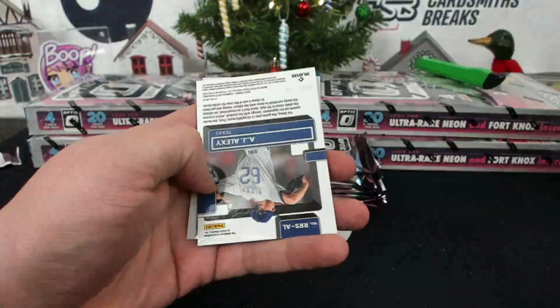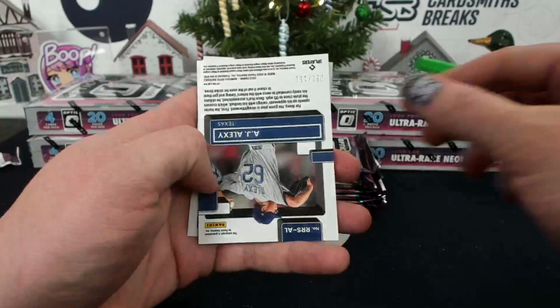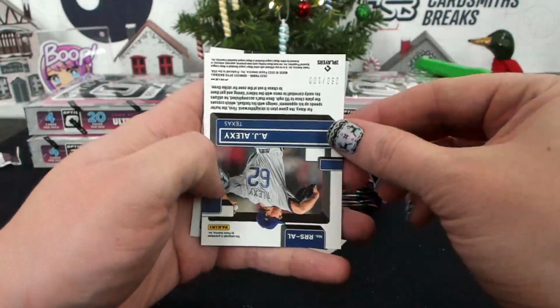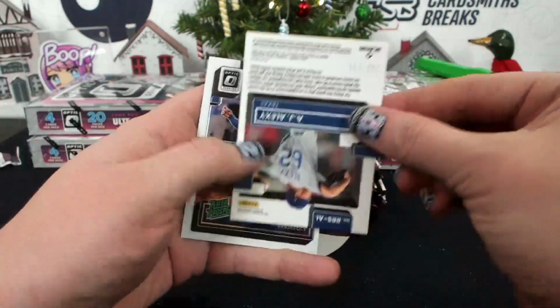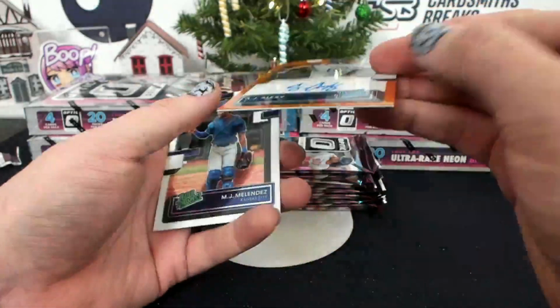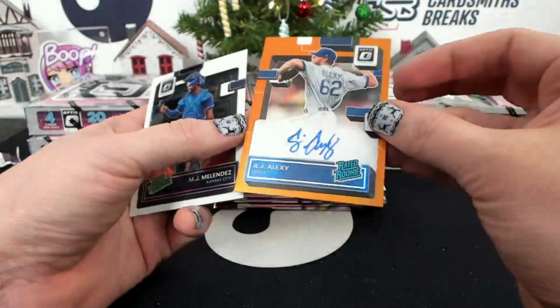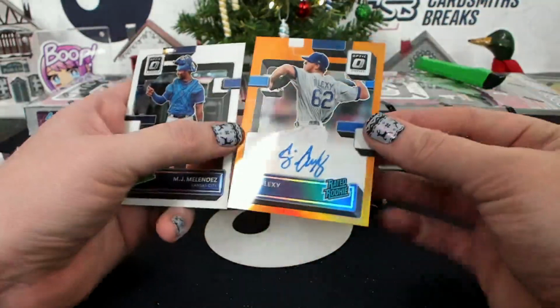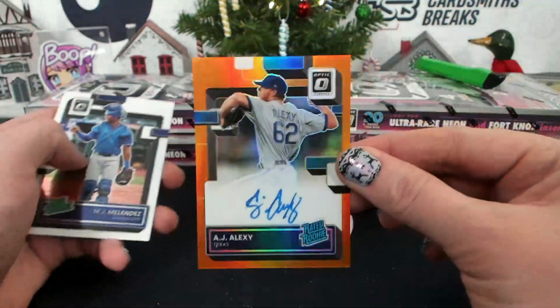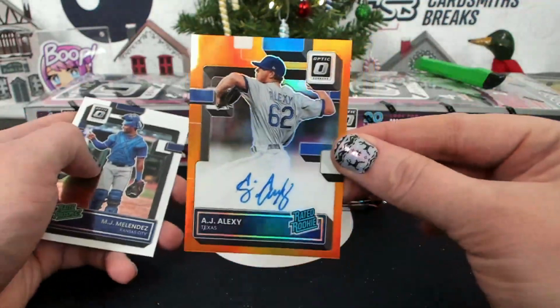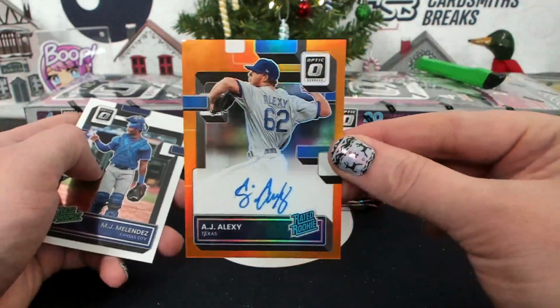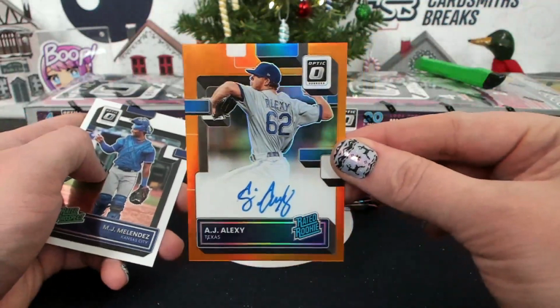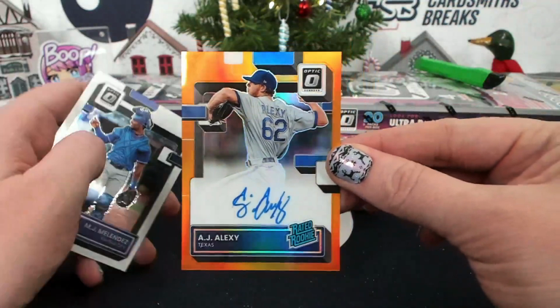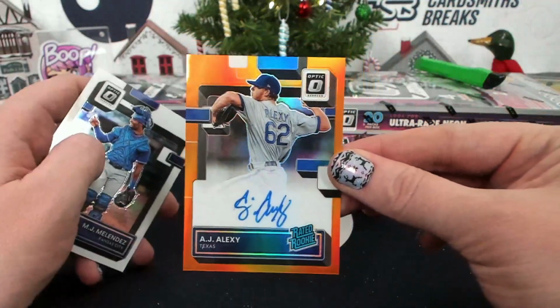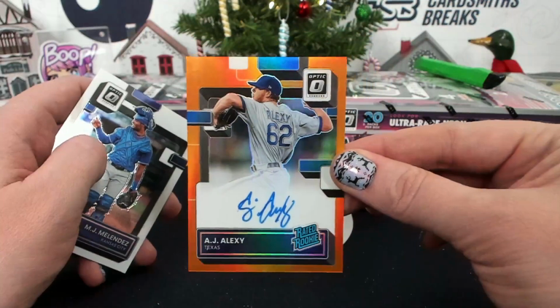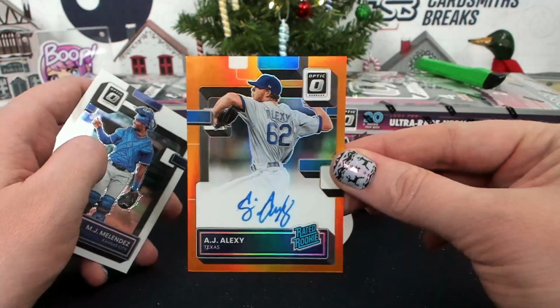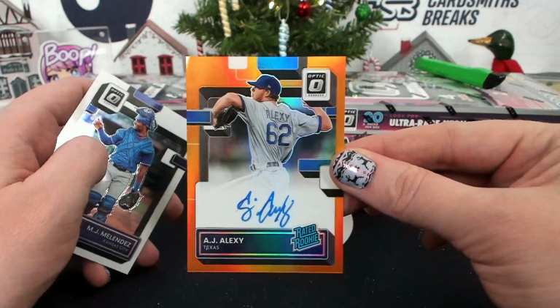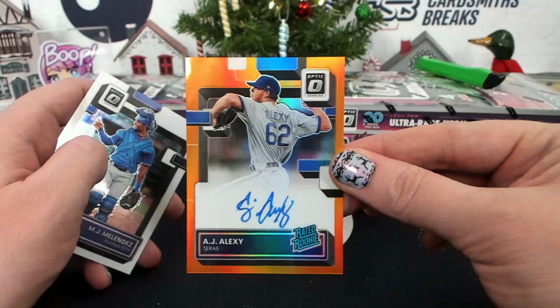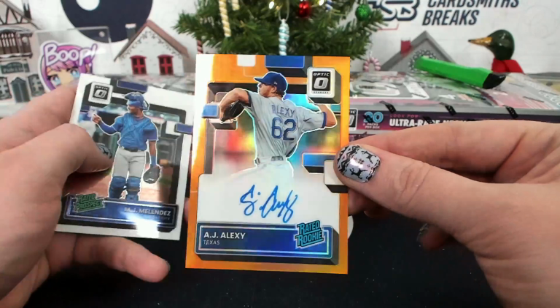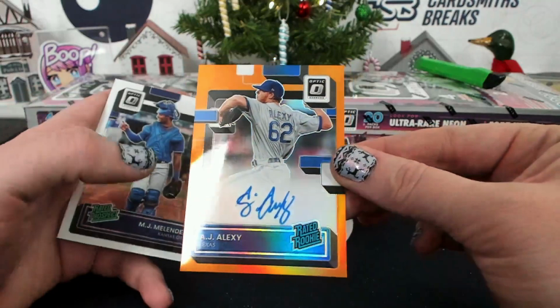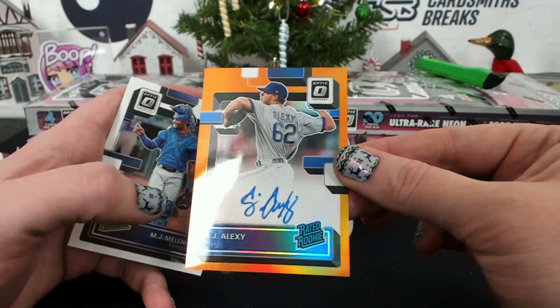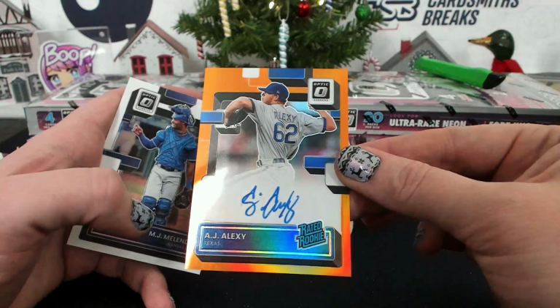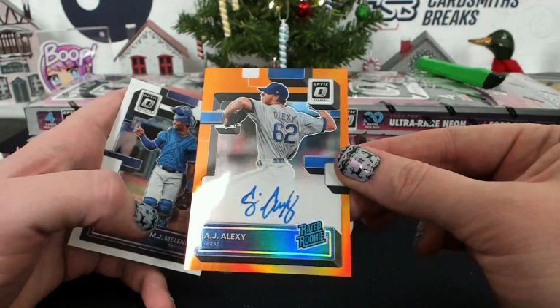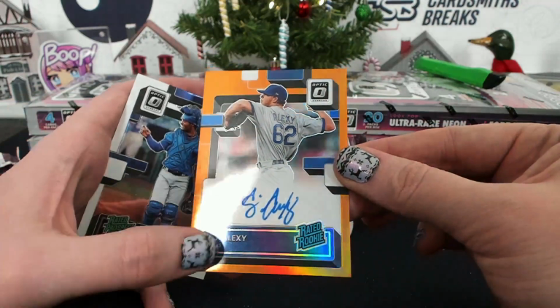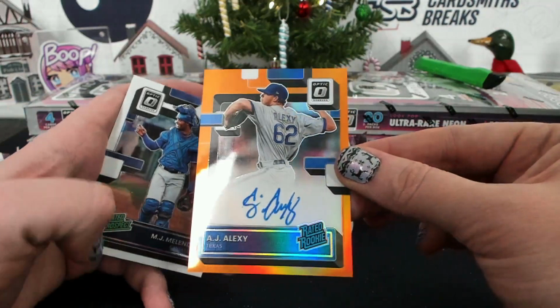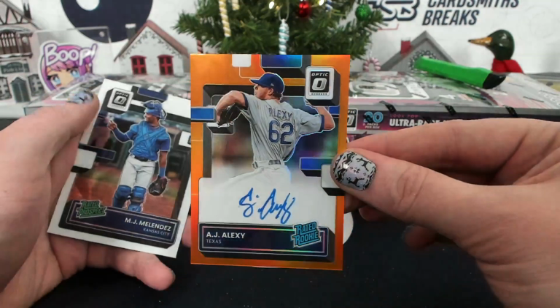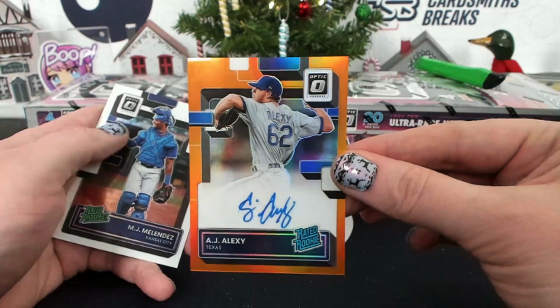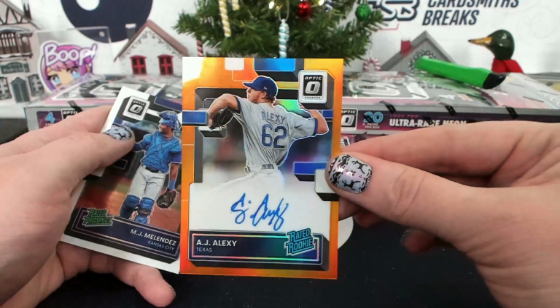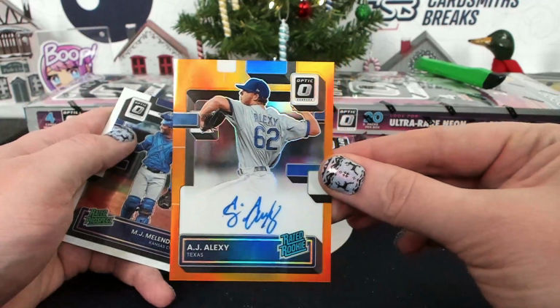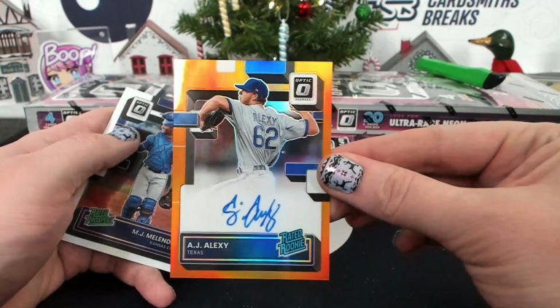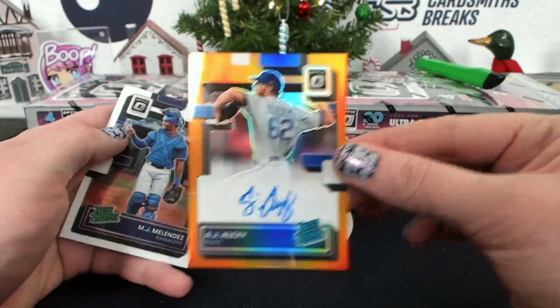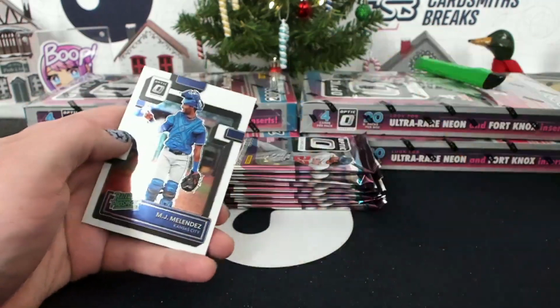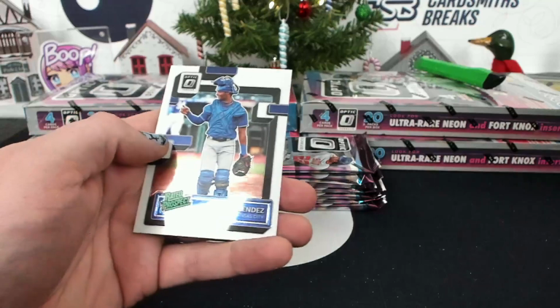AJ Alexi, 60 of 100, Orange Autograph — Texie Alexi, Jambi BBB. Alexi, Orange Auto.